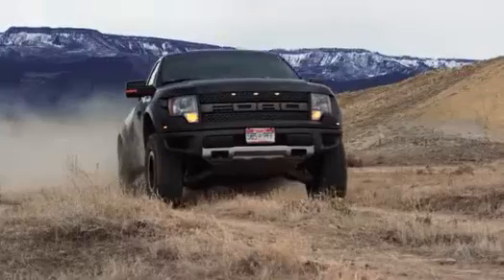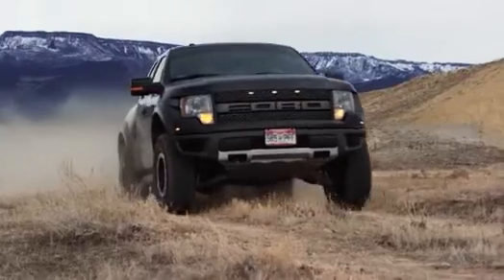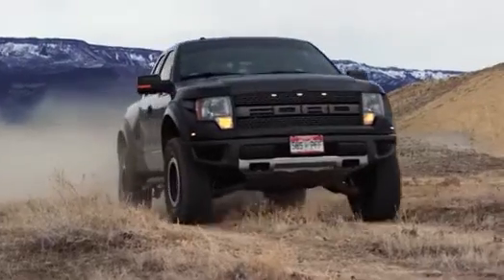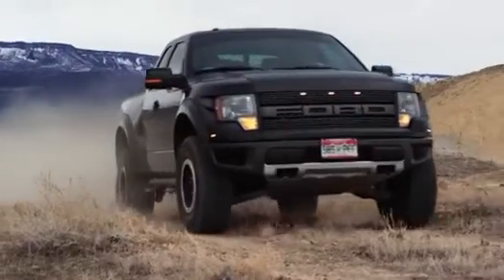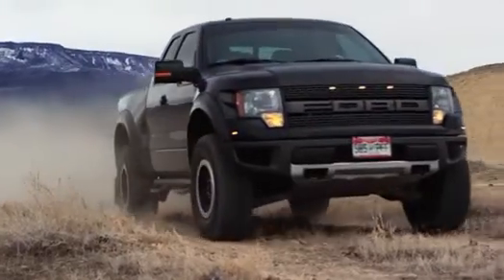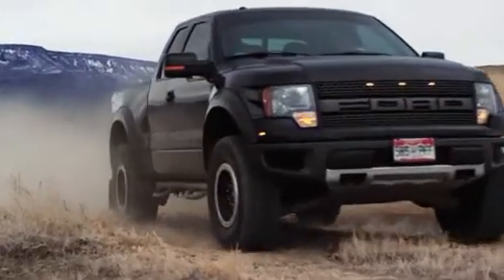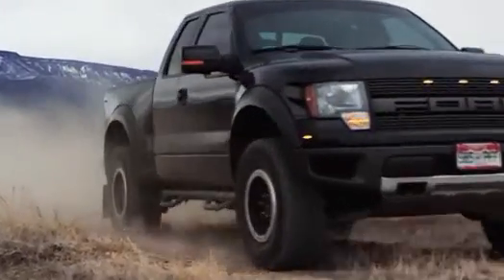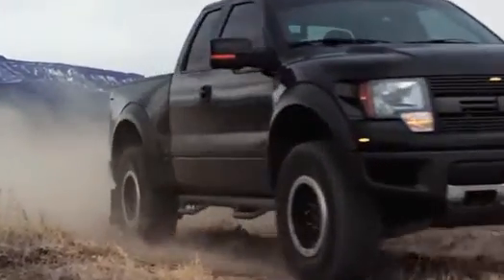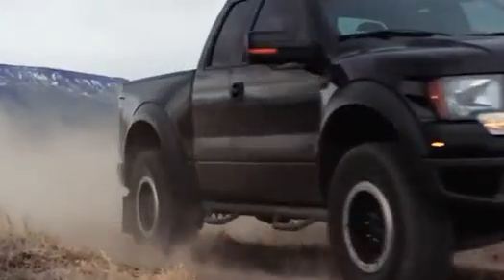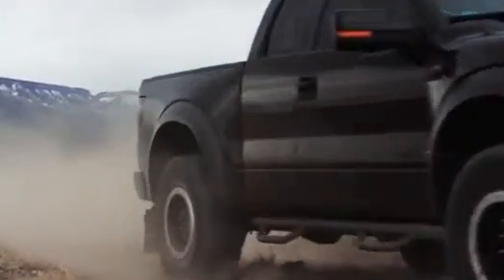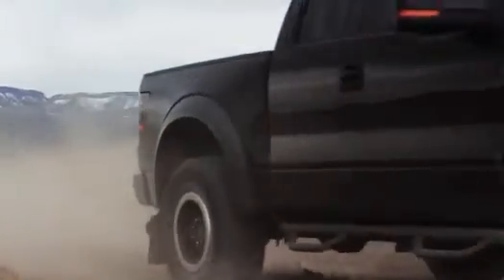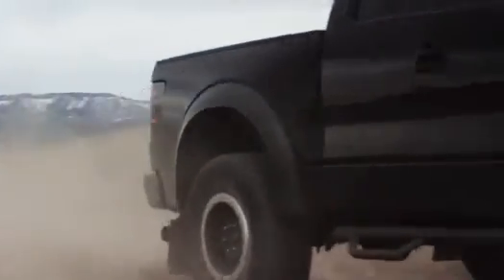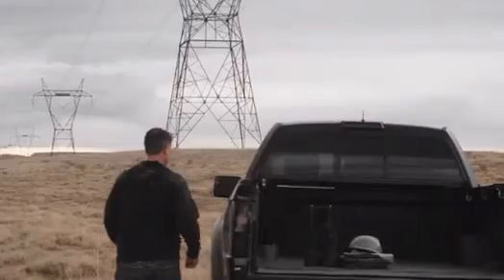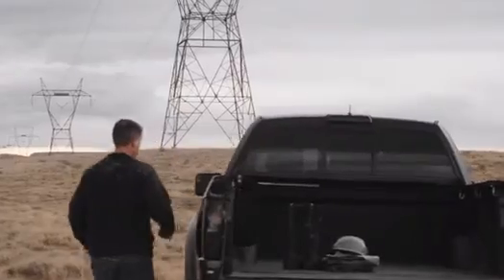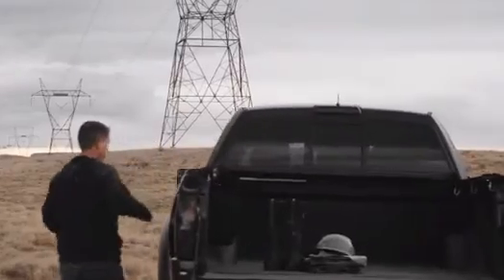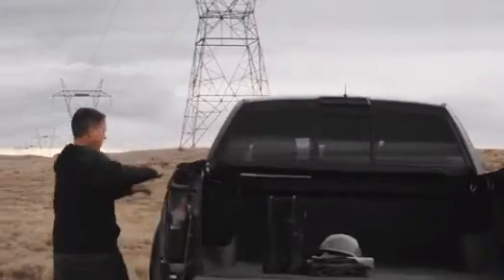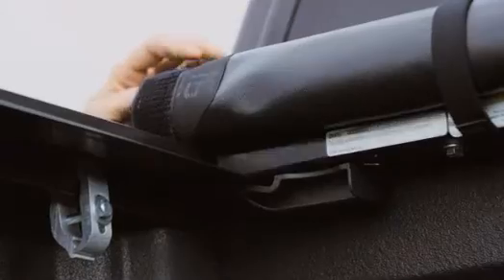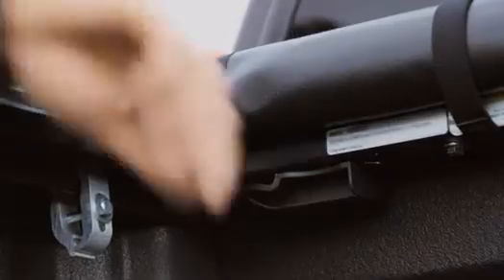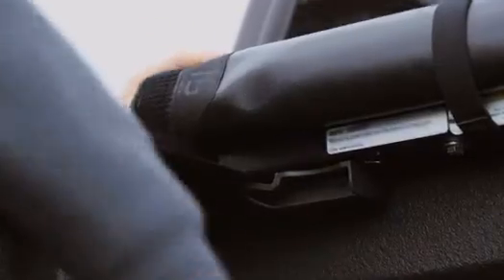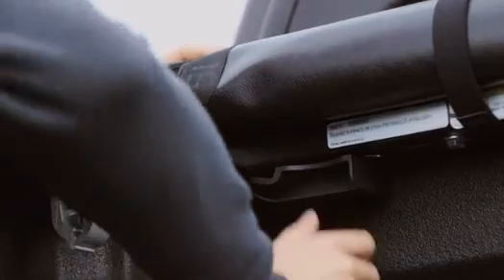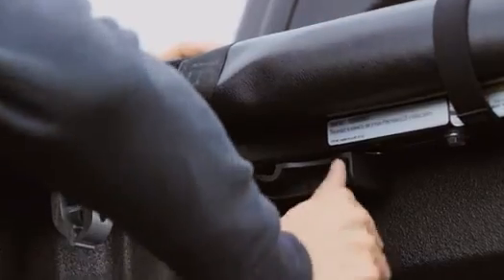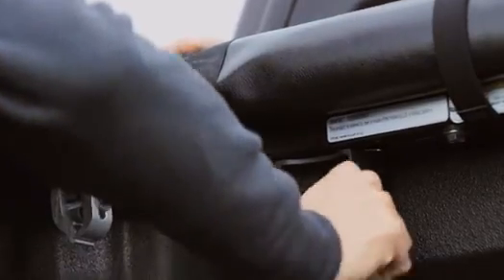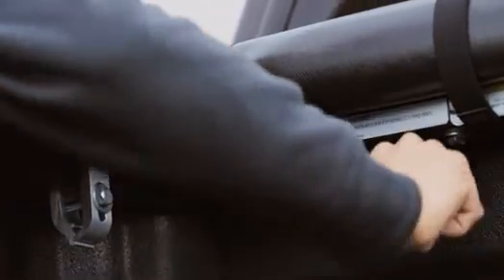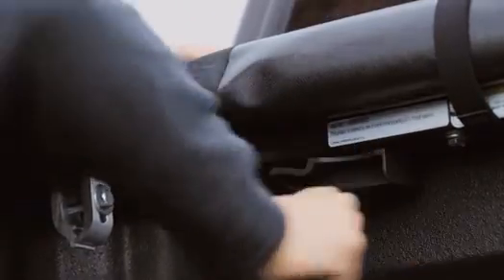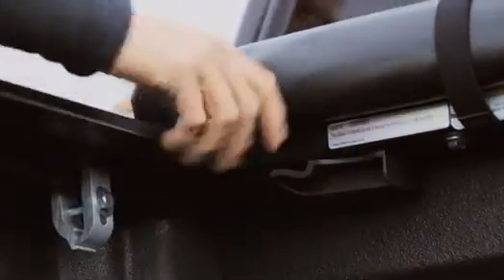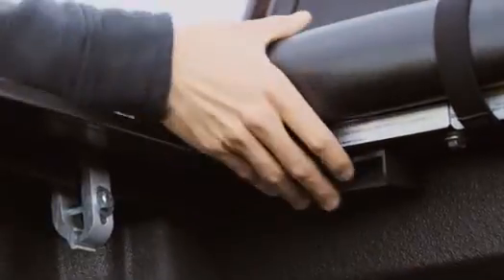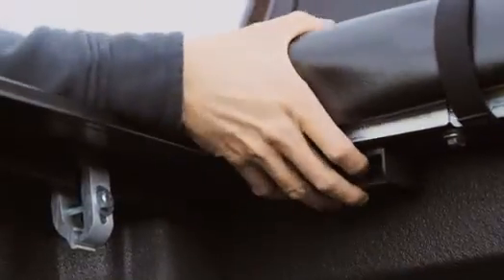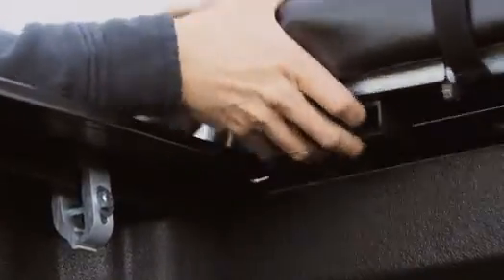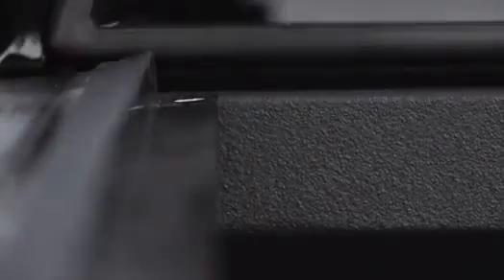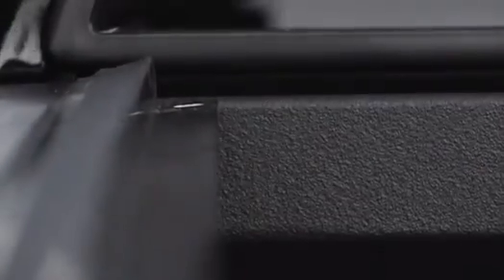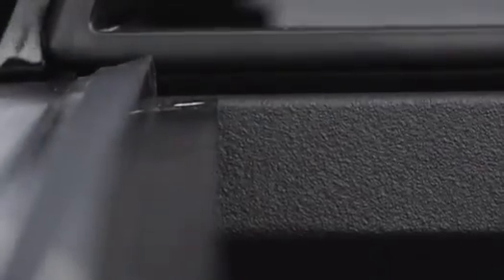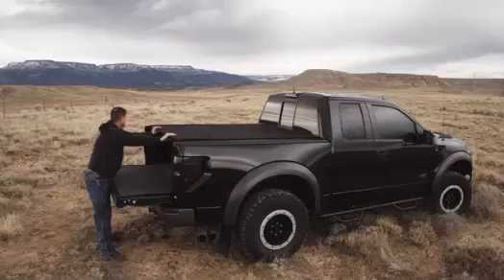And when you need every inch of your truck bed, Pro X15 is equipped with our quick-release system, allowing you to remove the cover in seconds without the need of any tools.